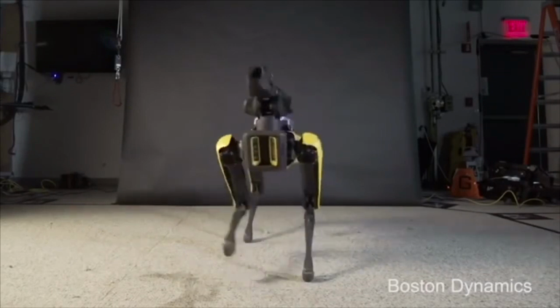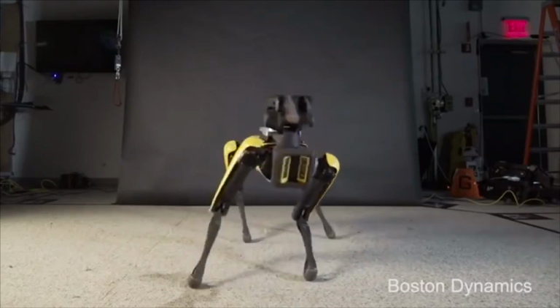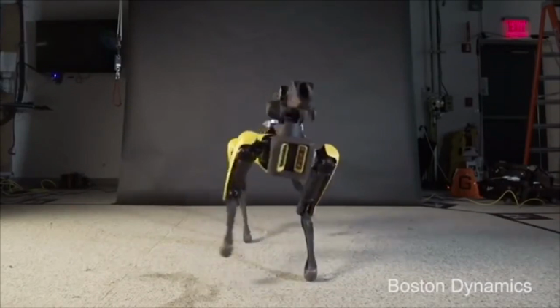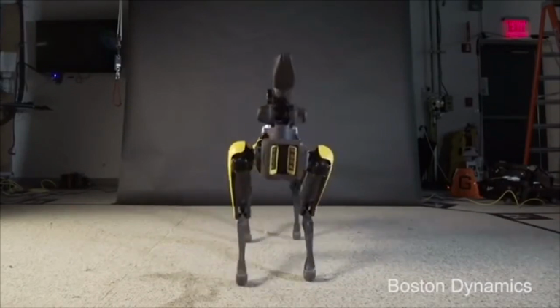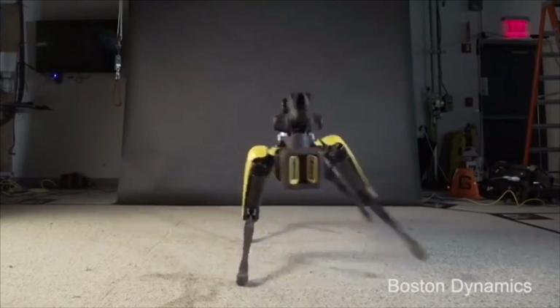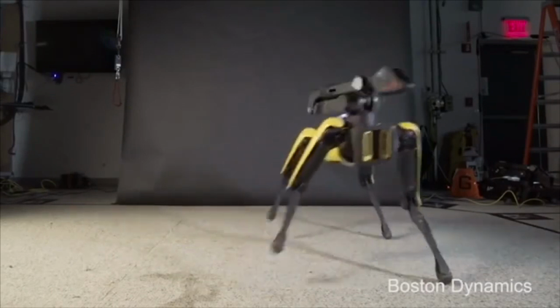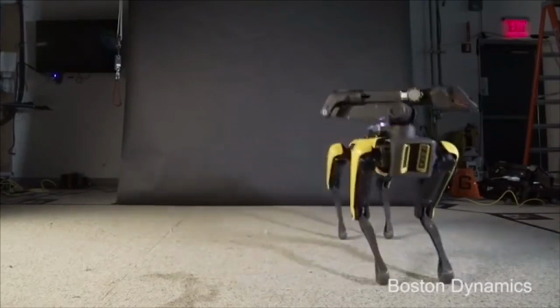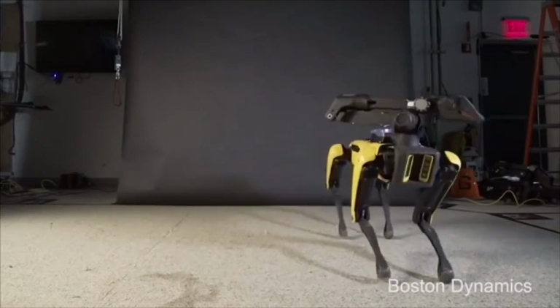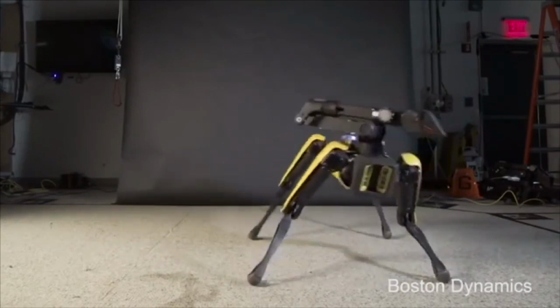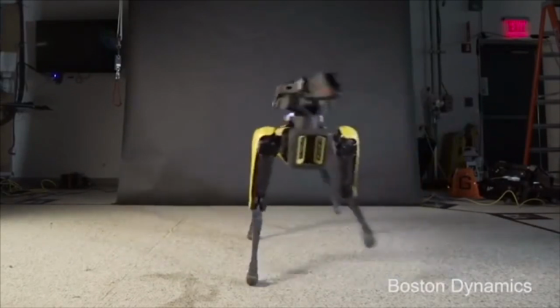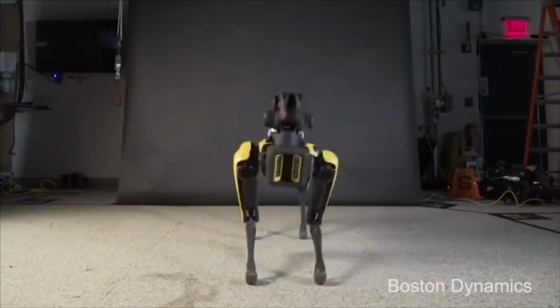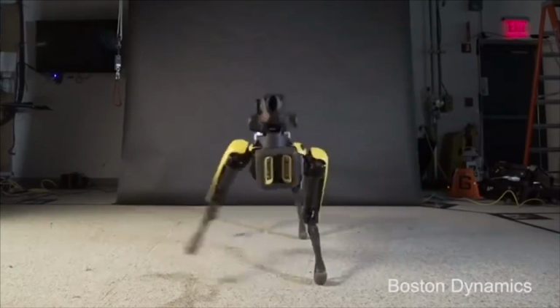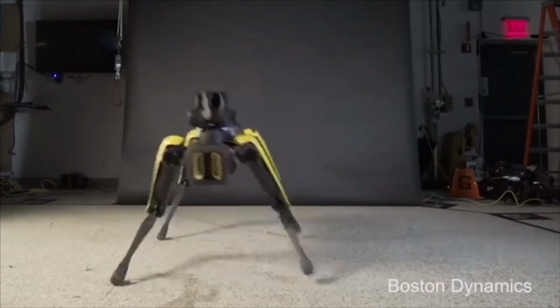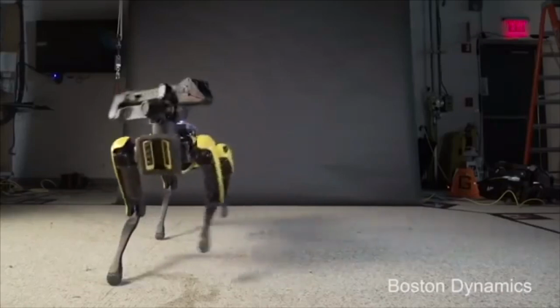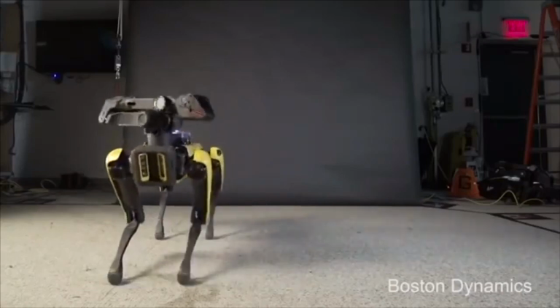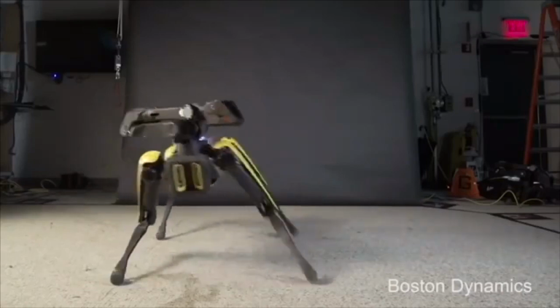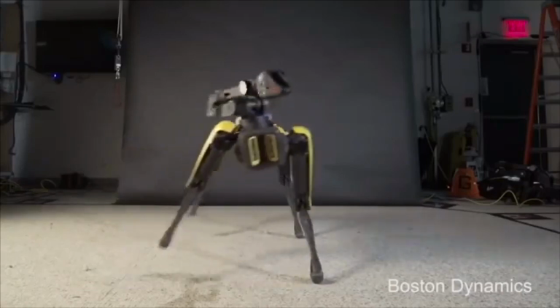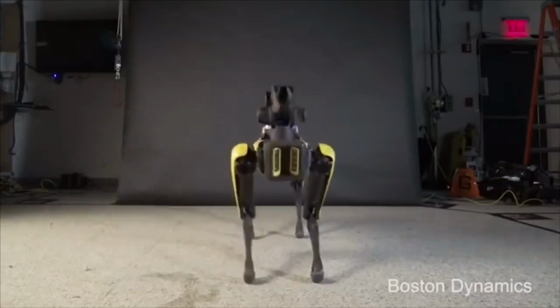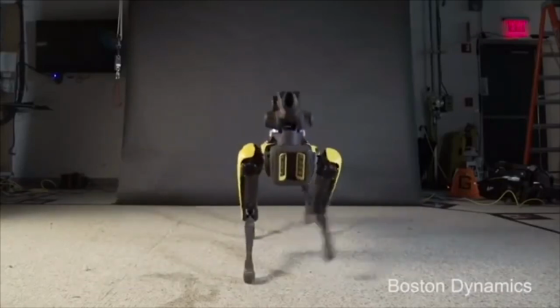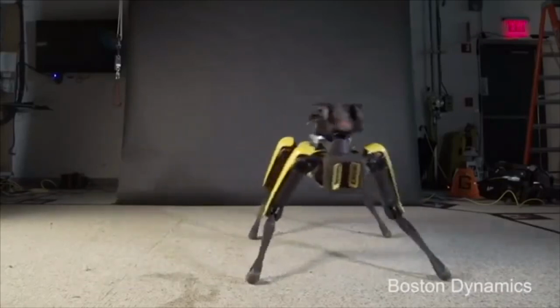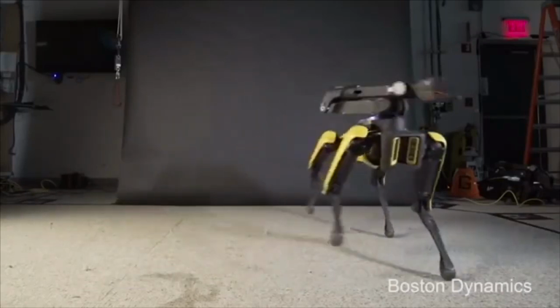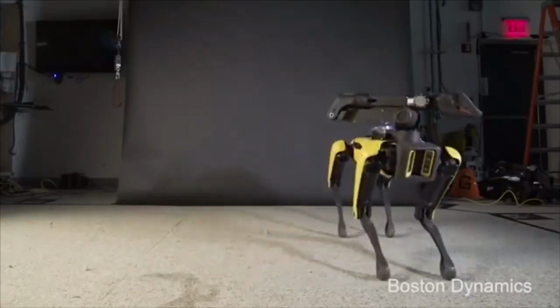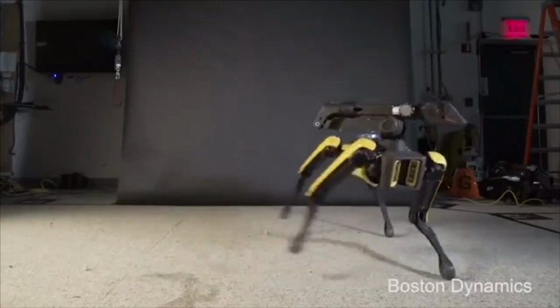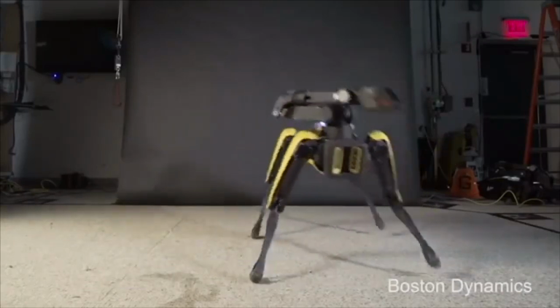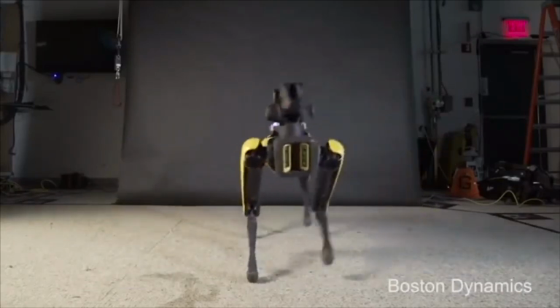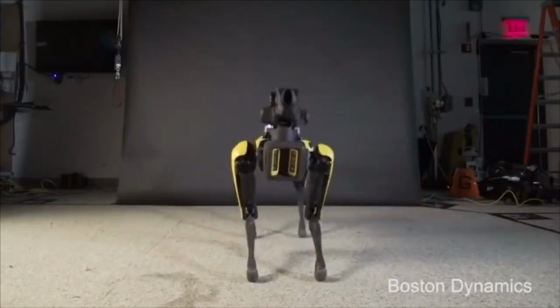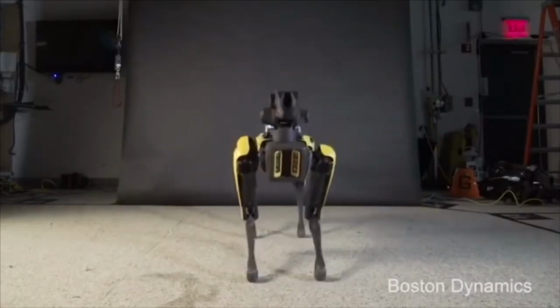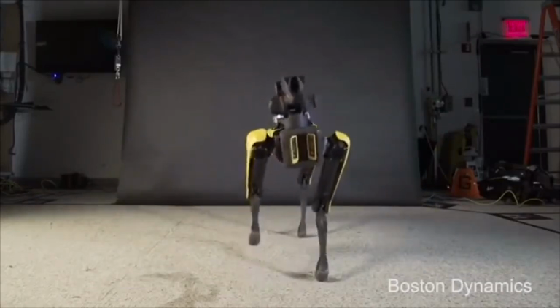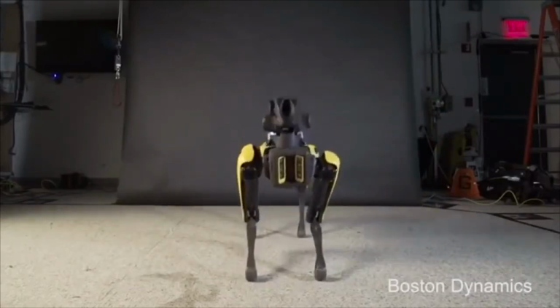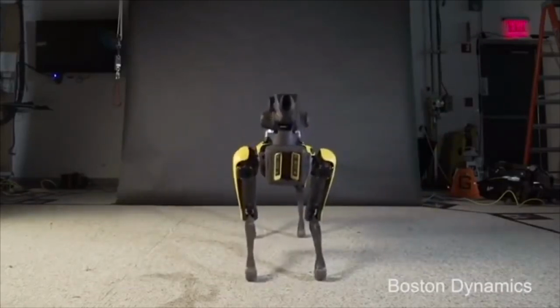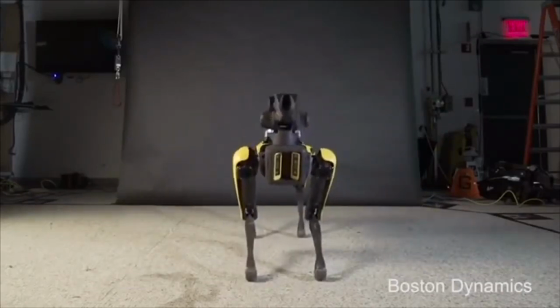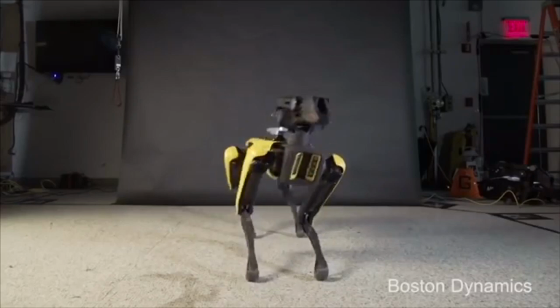The robot has also been seen opening doors and doing the dishes. The company says Spot Mini will go on sale next year, and it can also twerk.